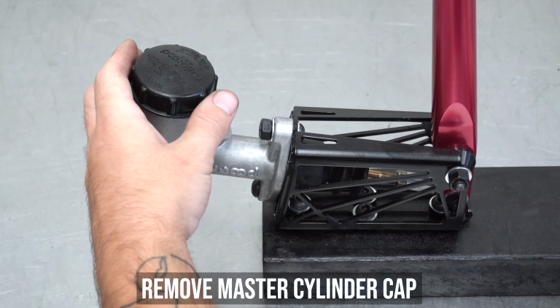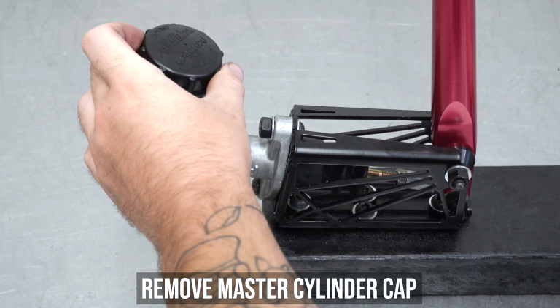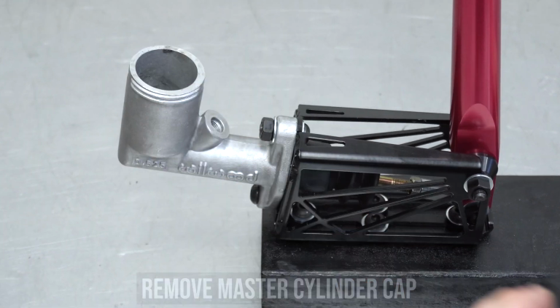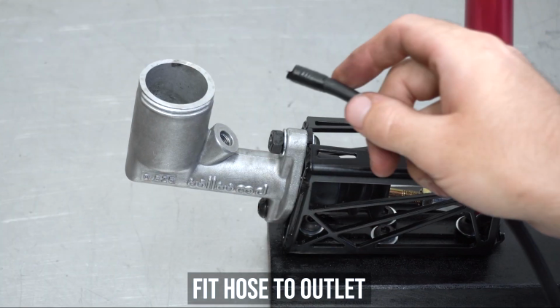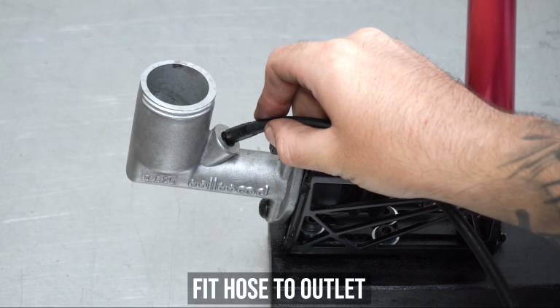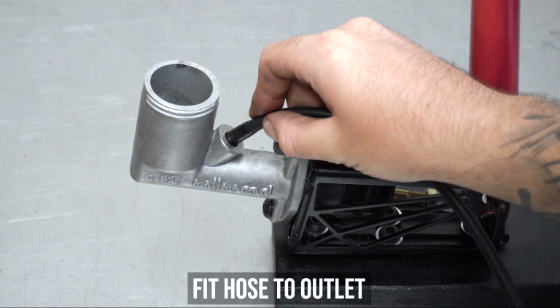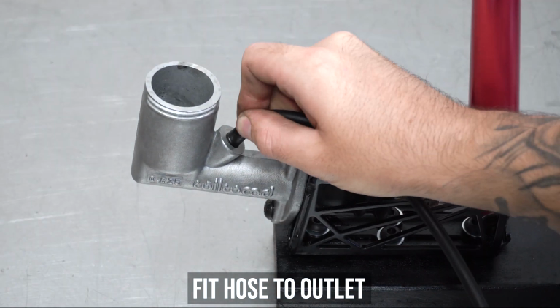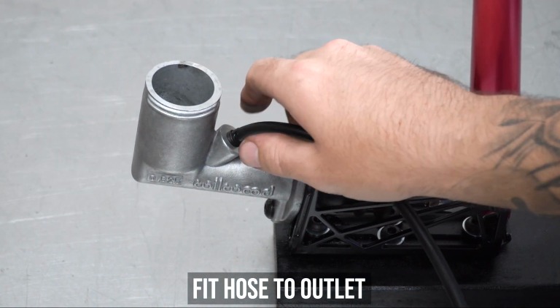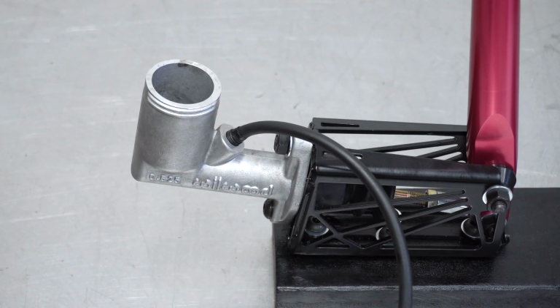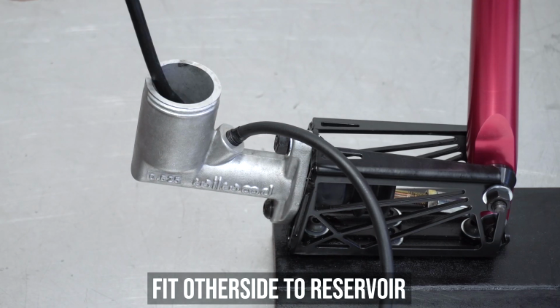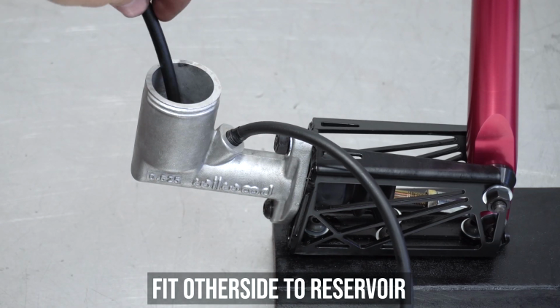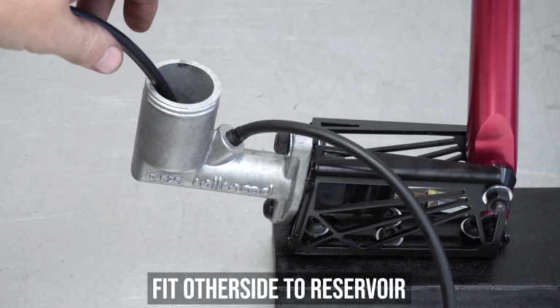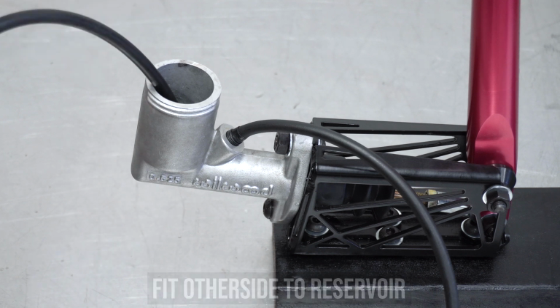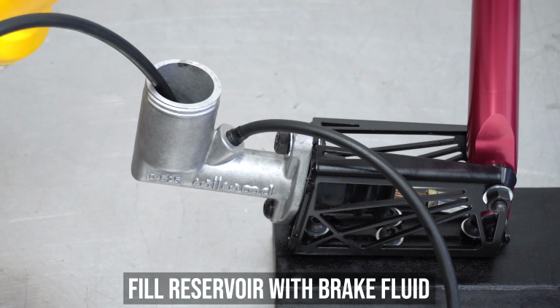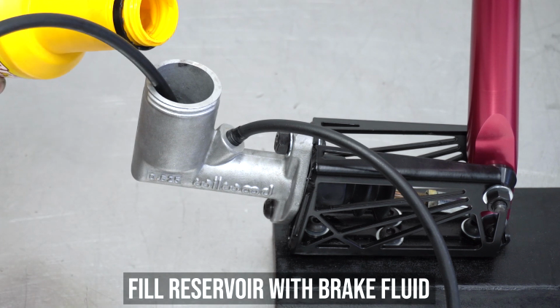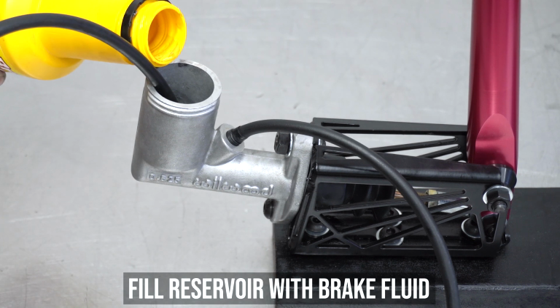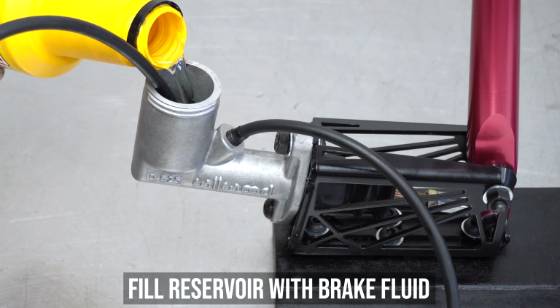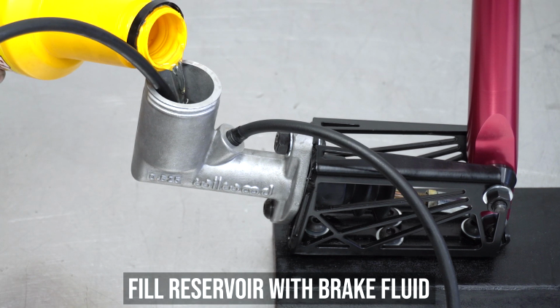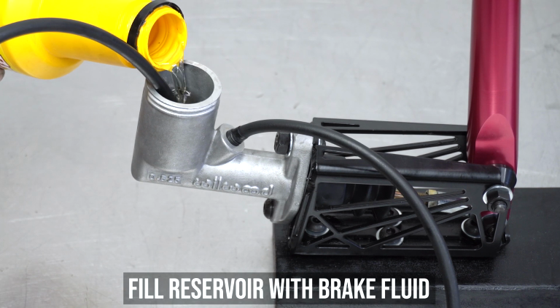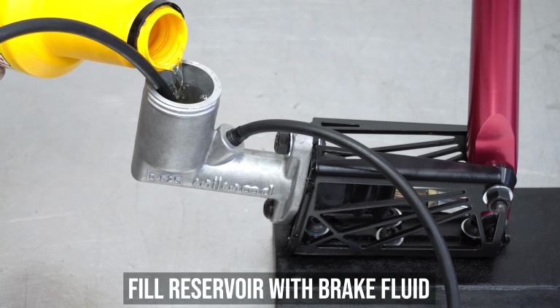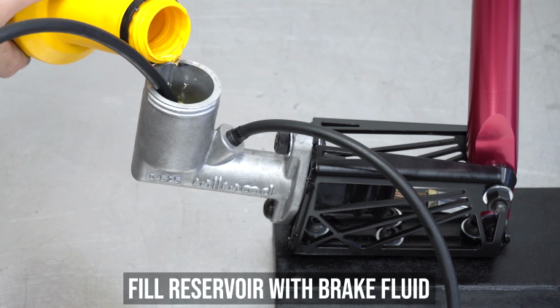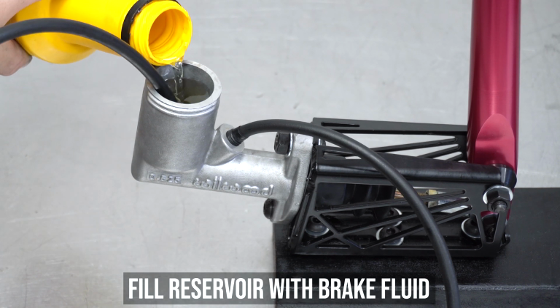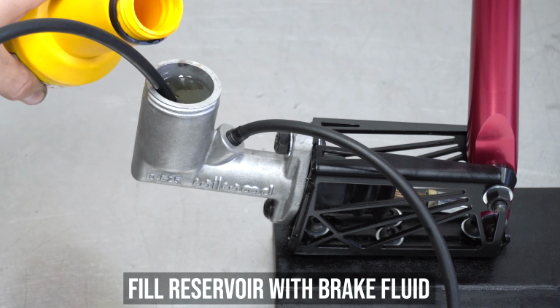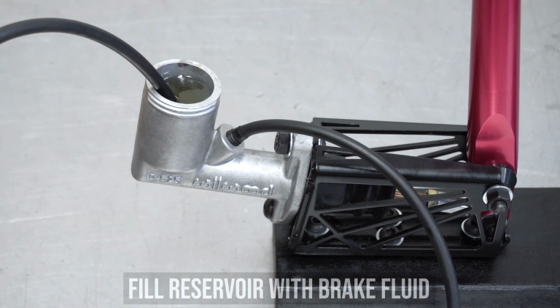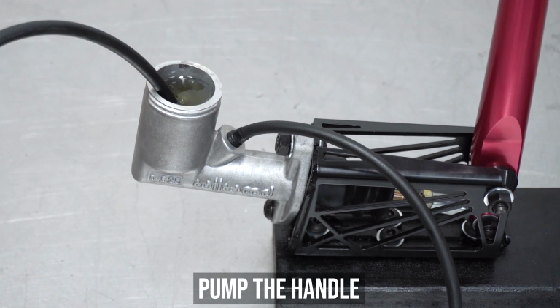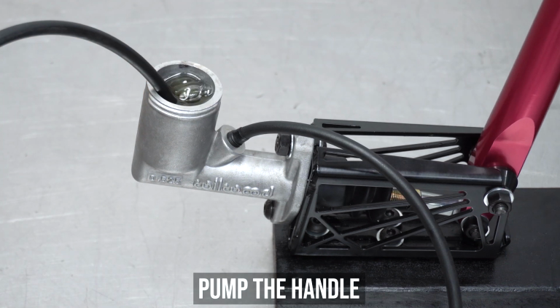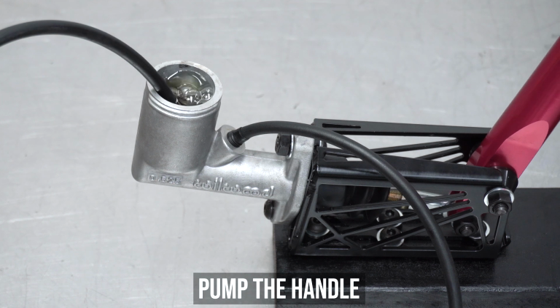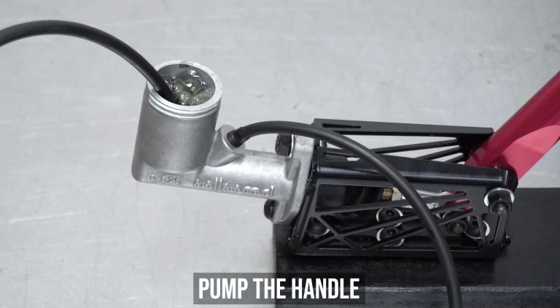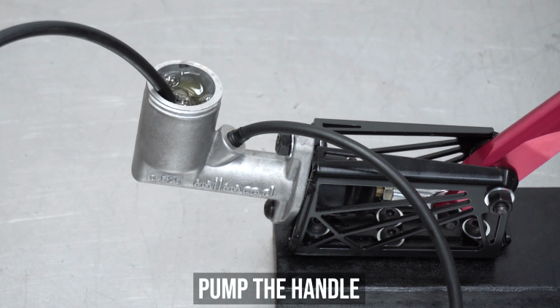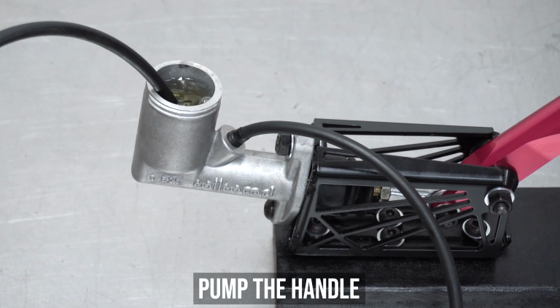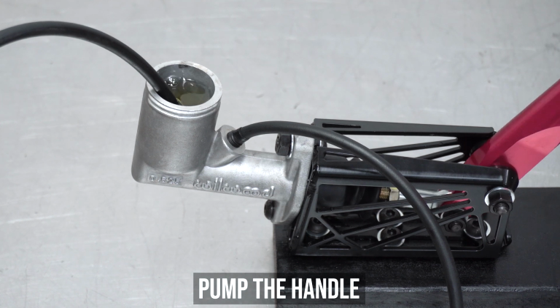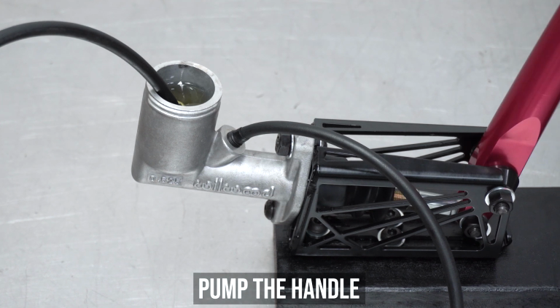Remove the cap and feed a hose into the outlet, then loop the other side back into the reservoir. Now fill the reservoir with your favorite brake fluid of choice, going off the recommended type on the cap itself.